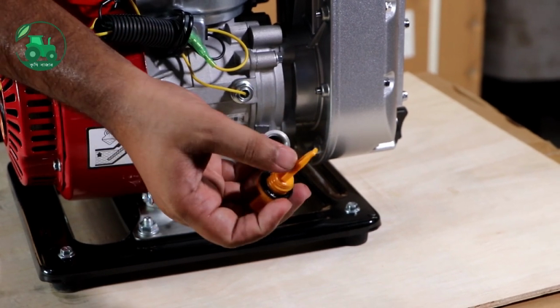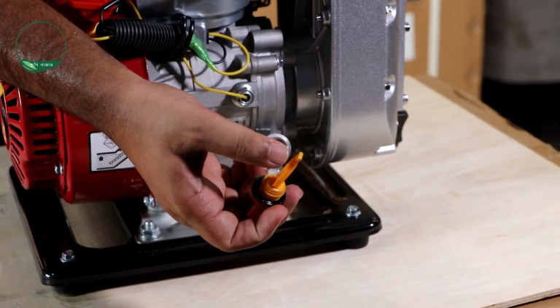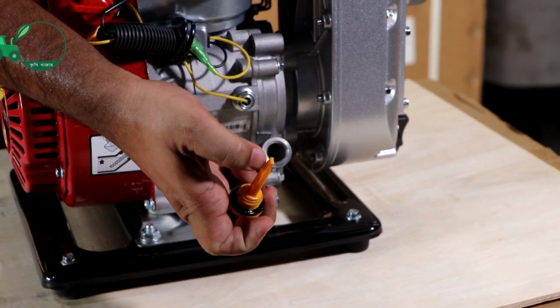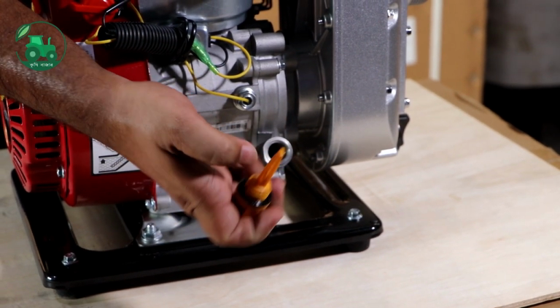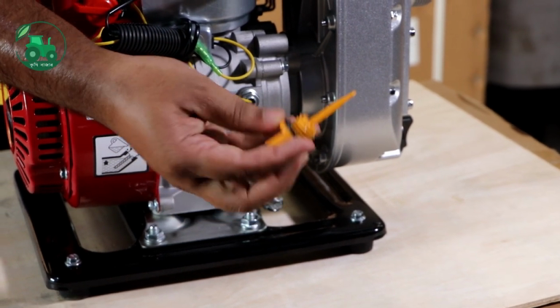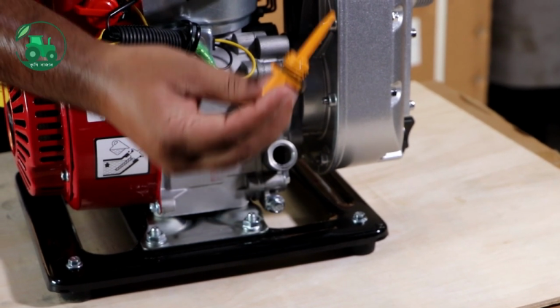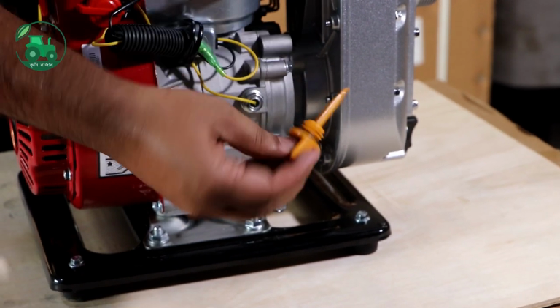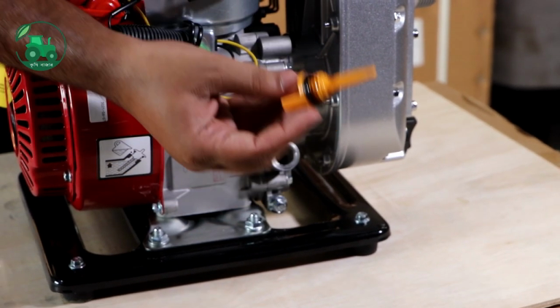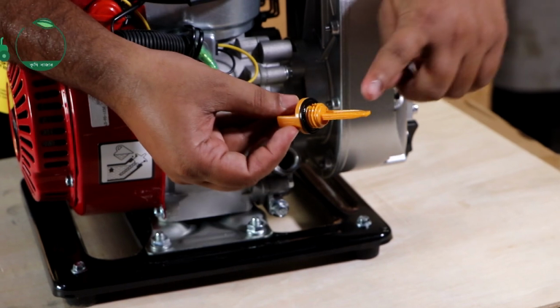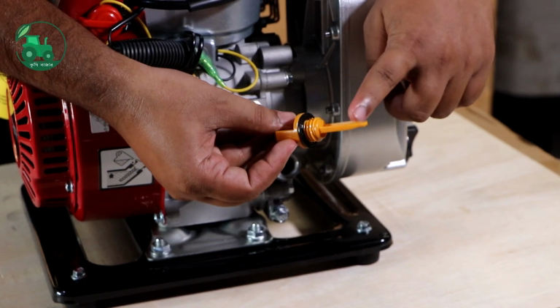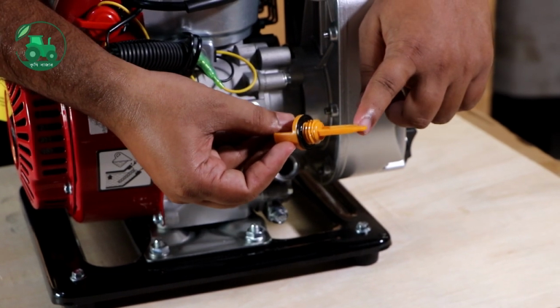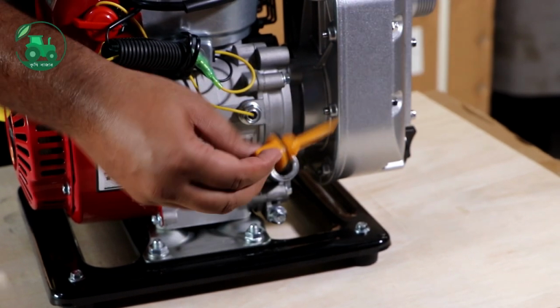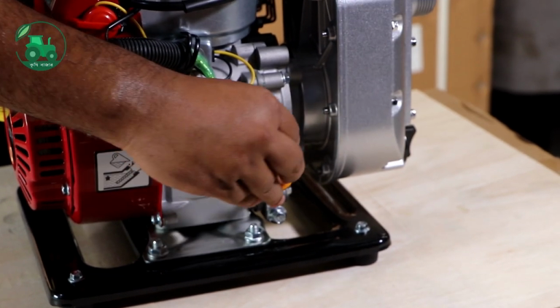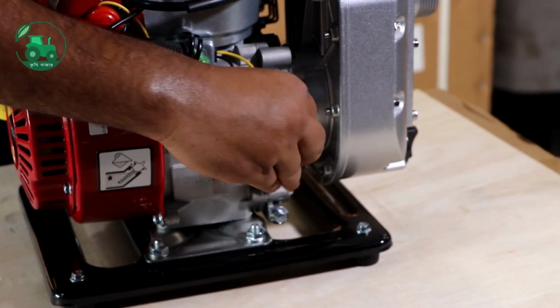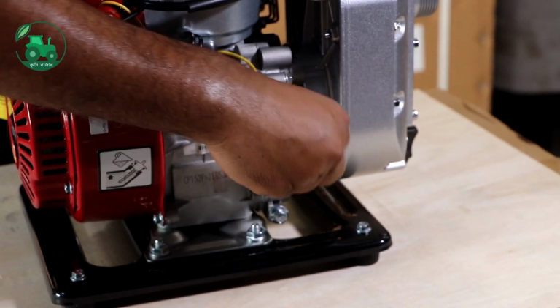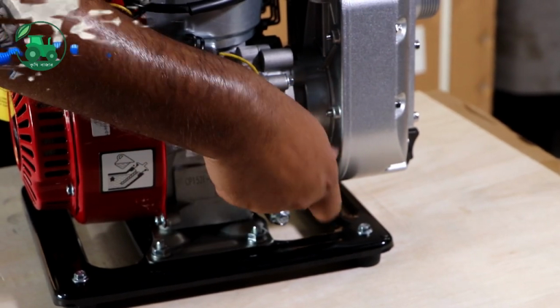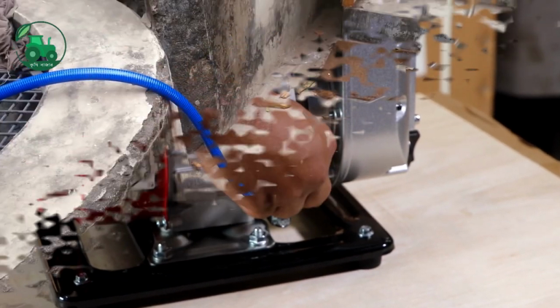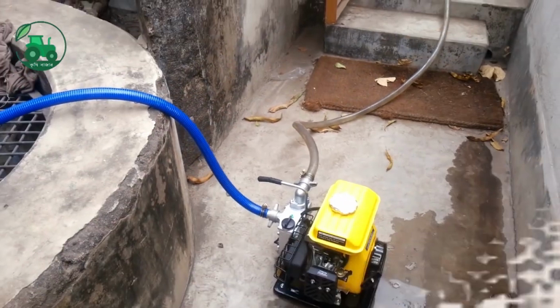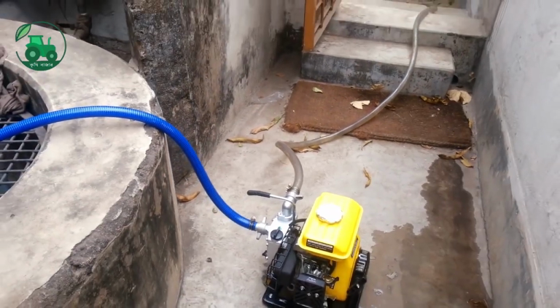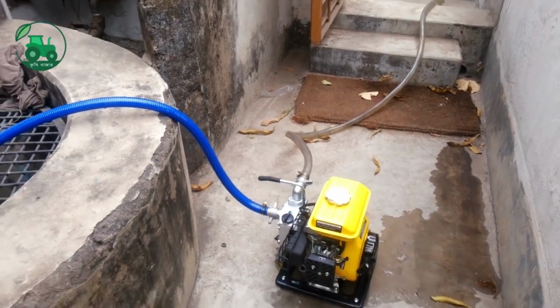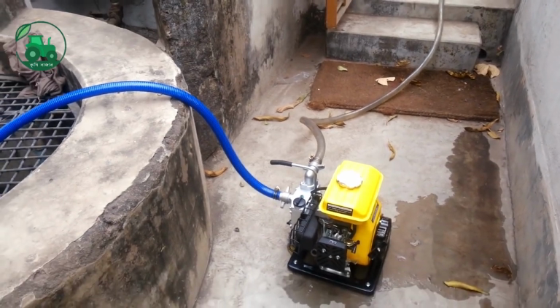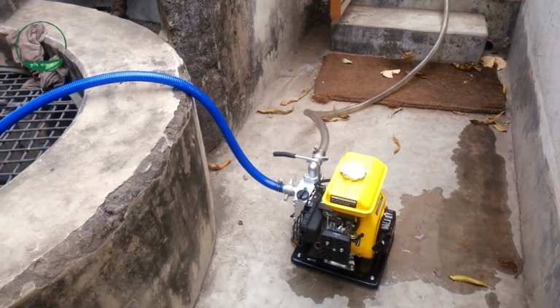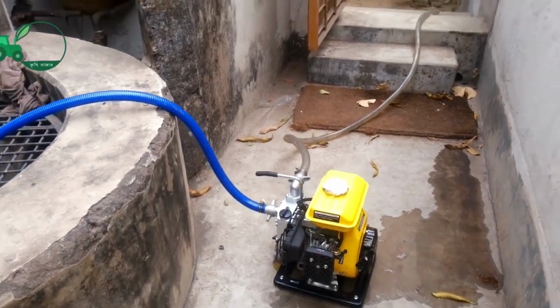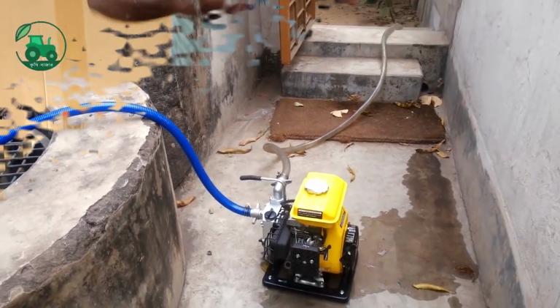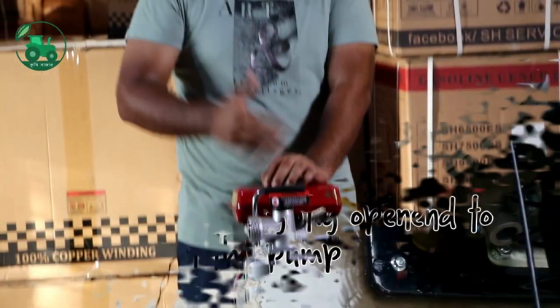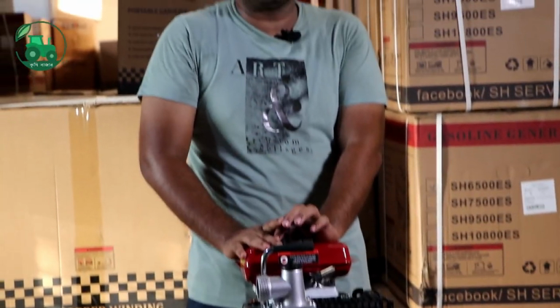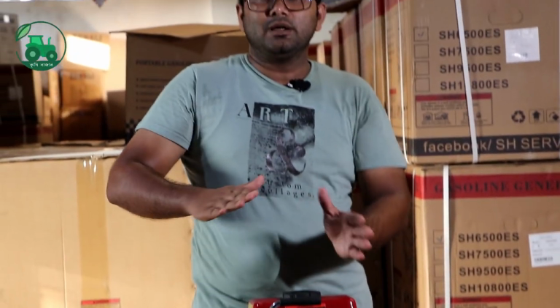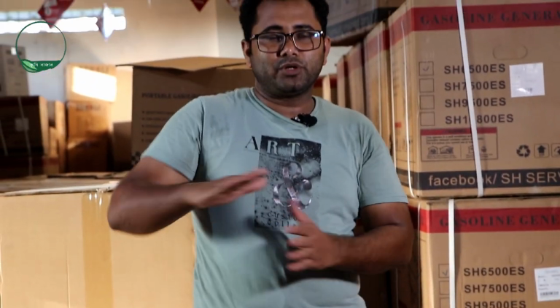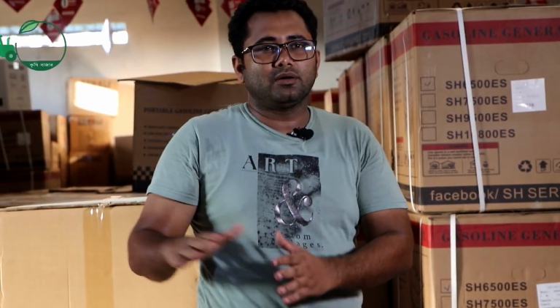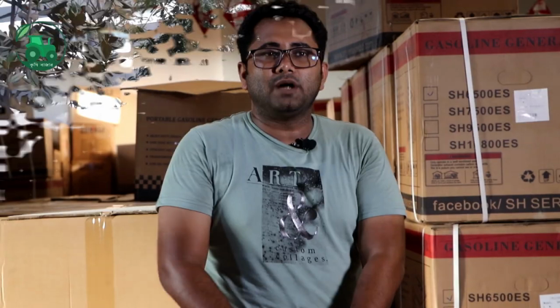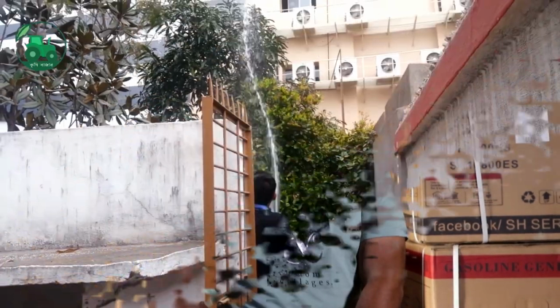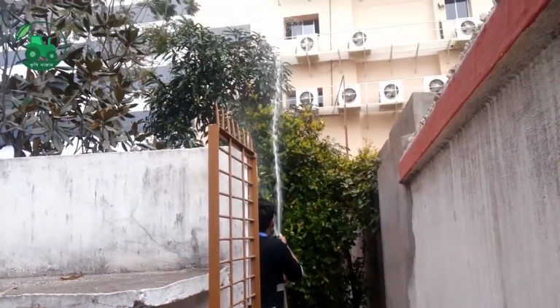So we will show you the indicator. We can get the water from 24 feet, and we can deliver the water up to 800 feet.